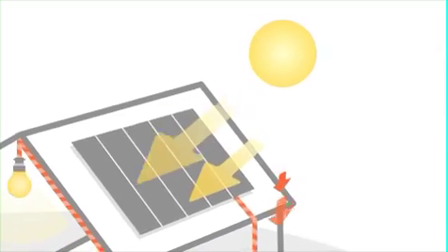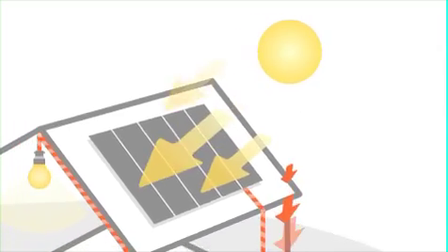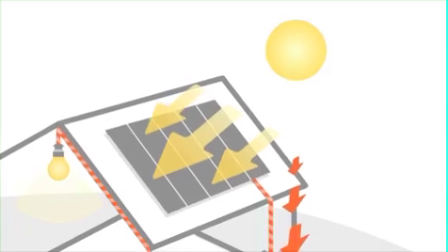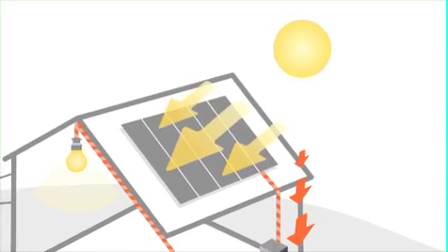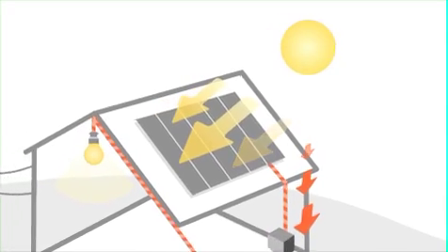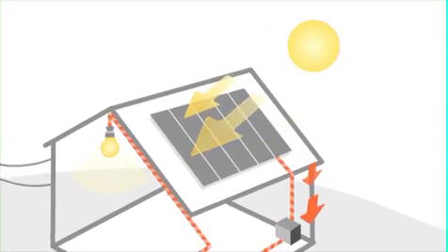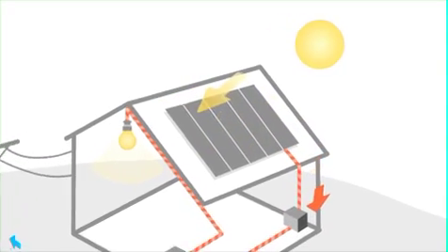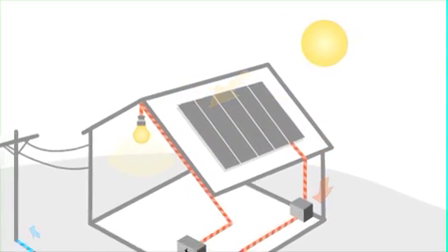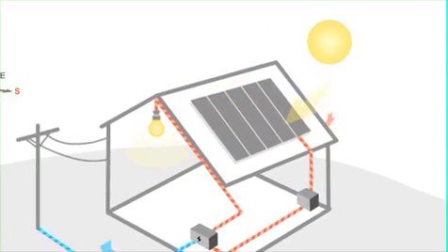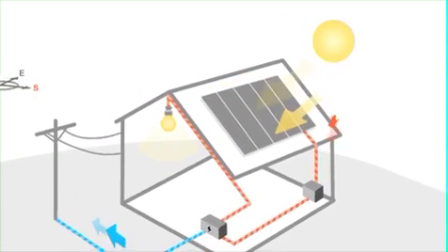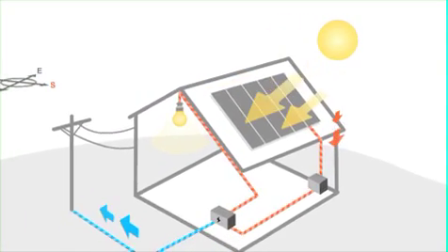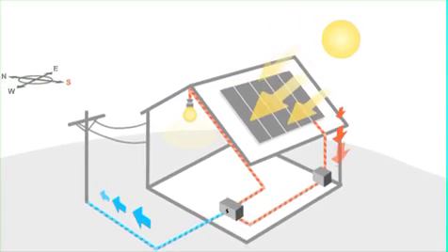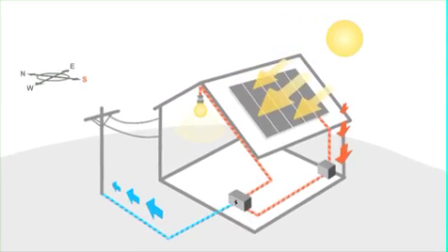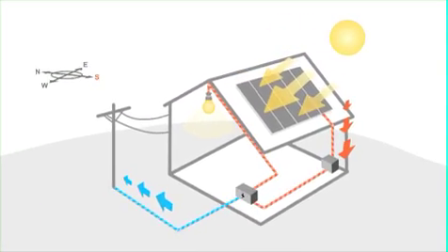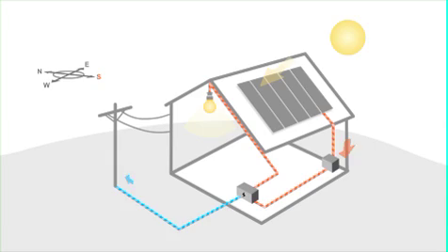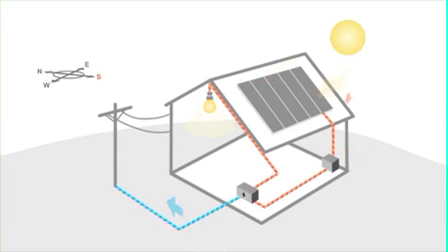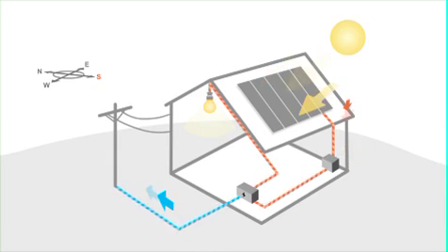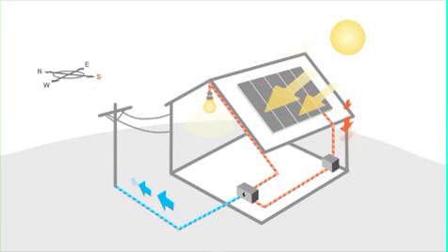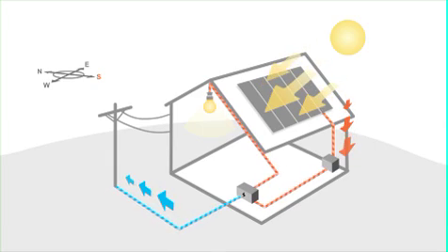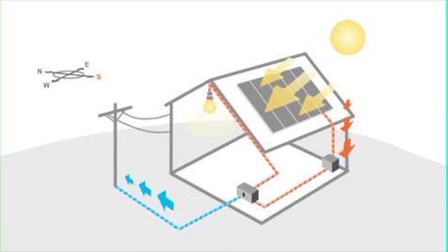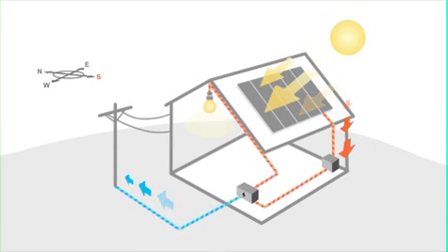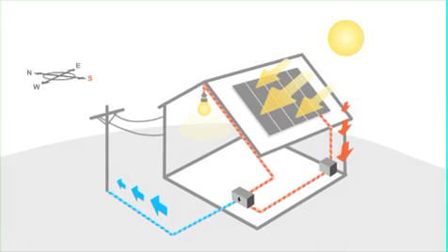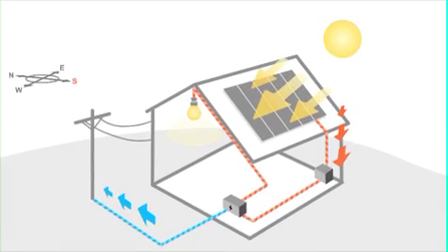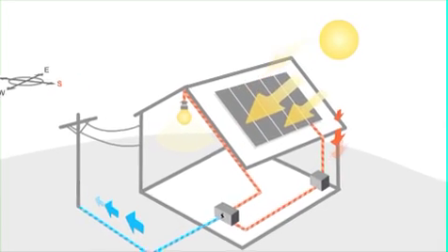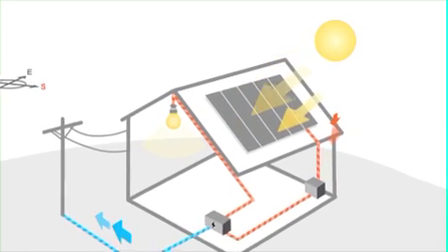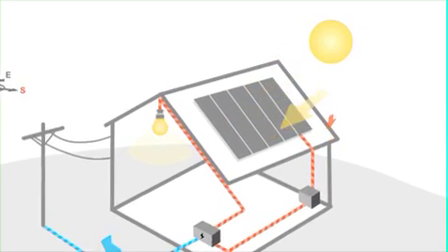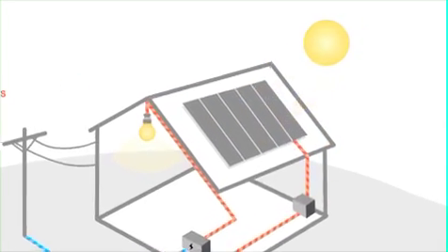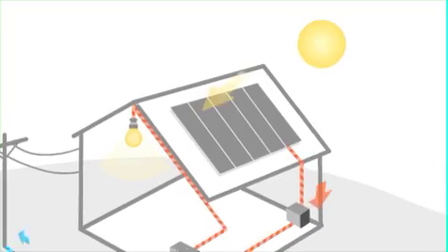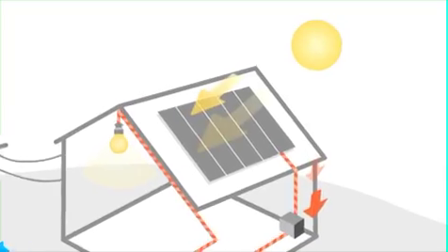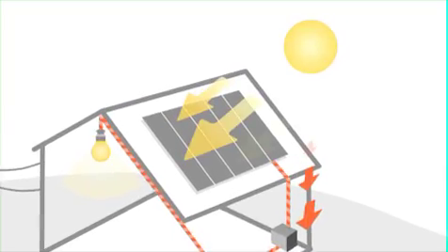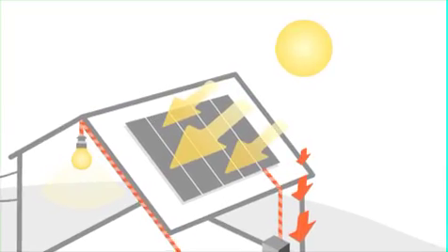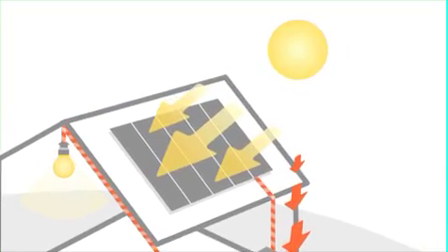The south-facing solar electric panels generate direct current which is then converted to alternating current by an inverter. The electricity can then be used by the appliances in the home and any surplus is exported back to the grid.